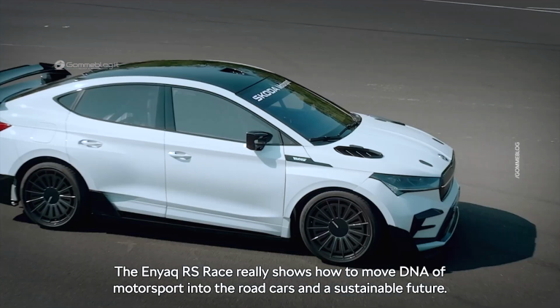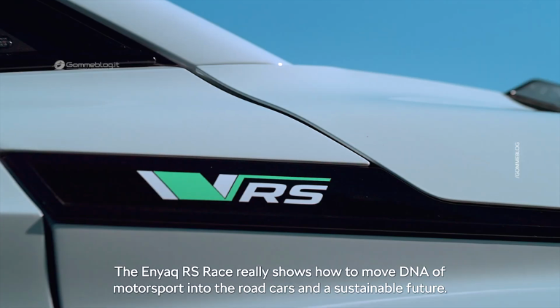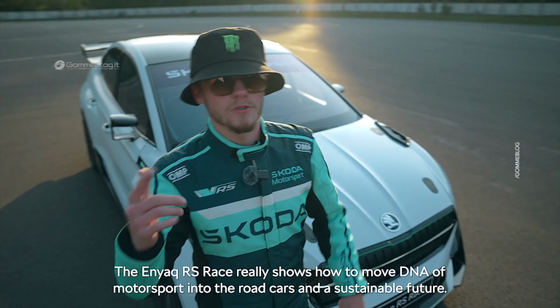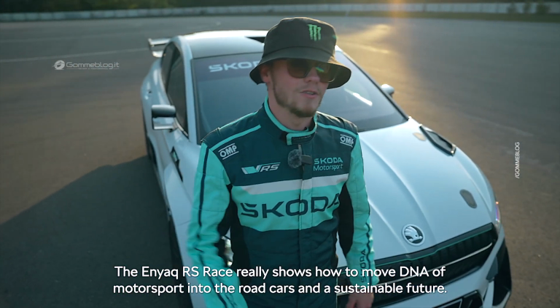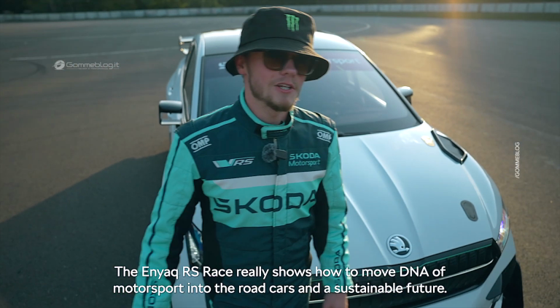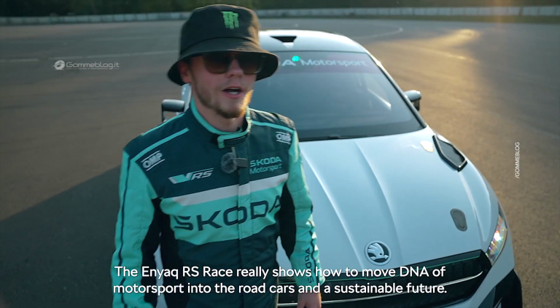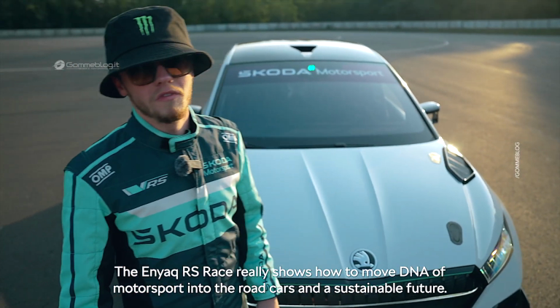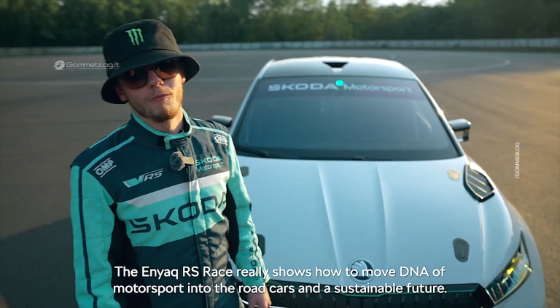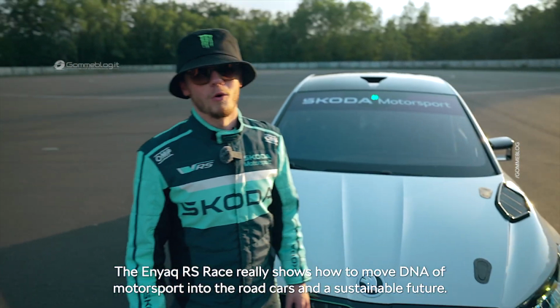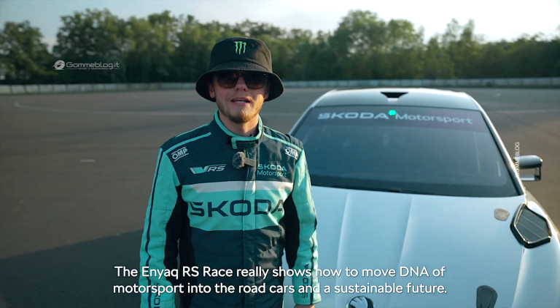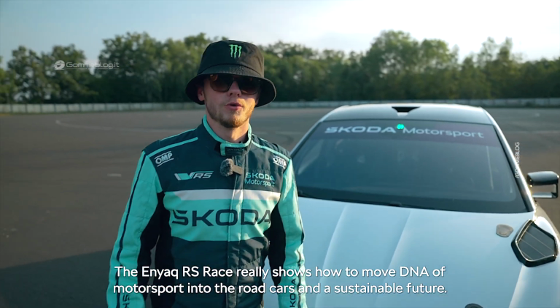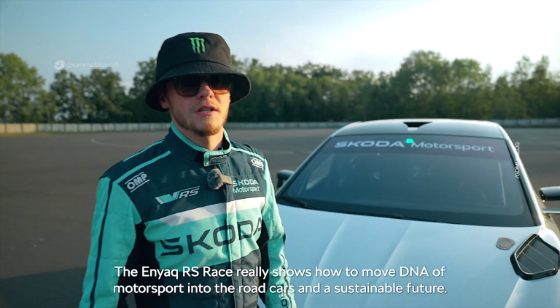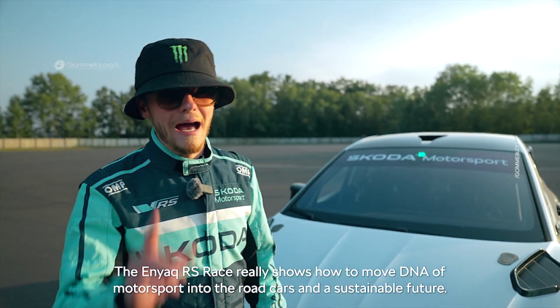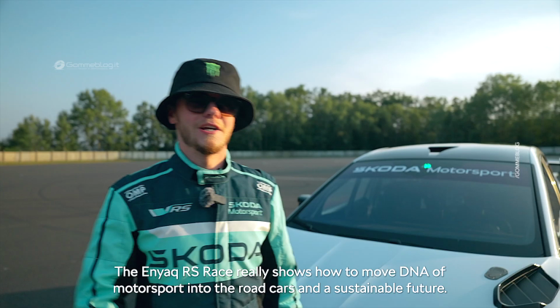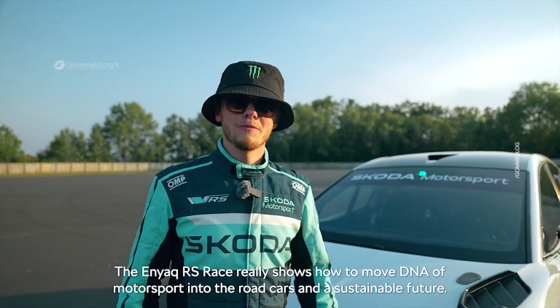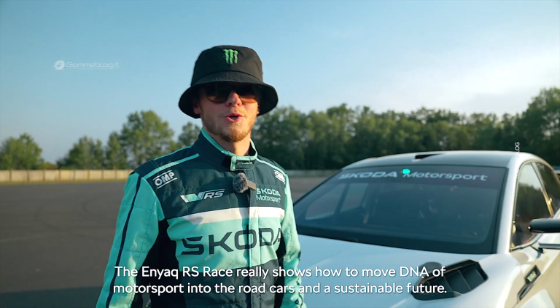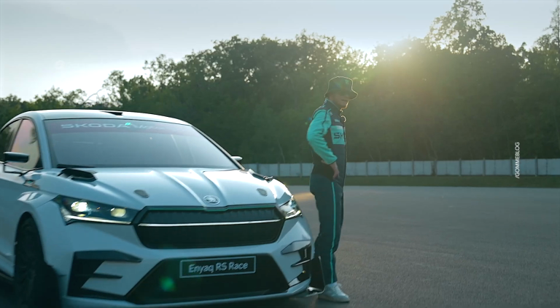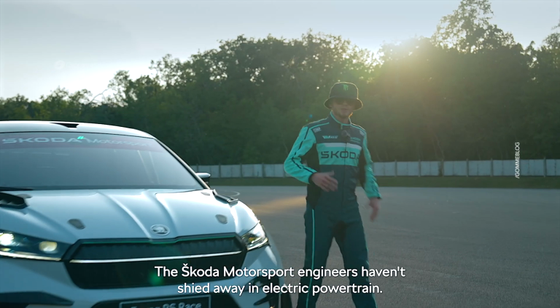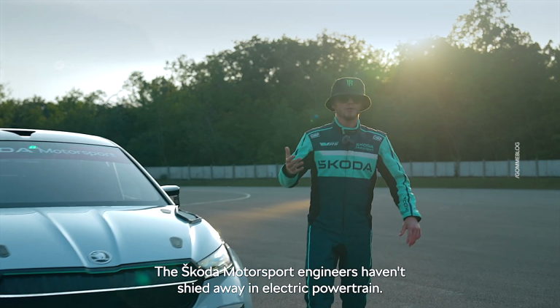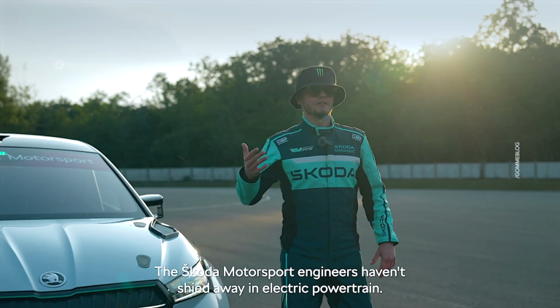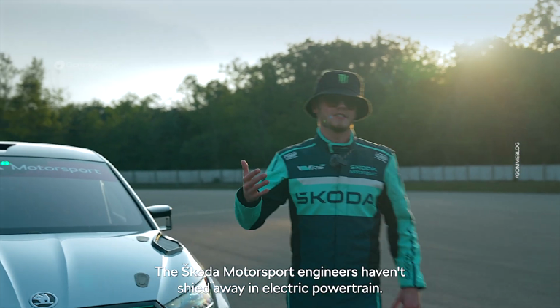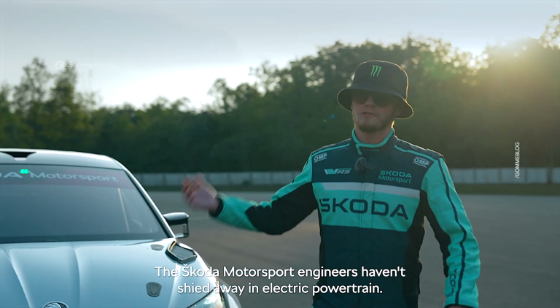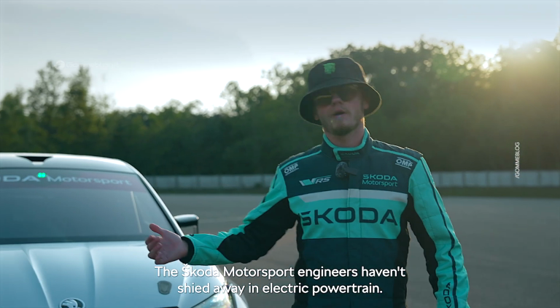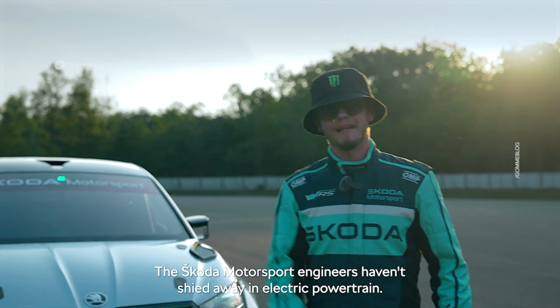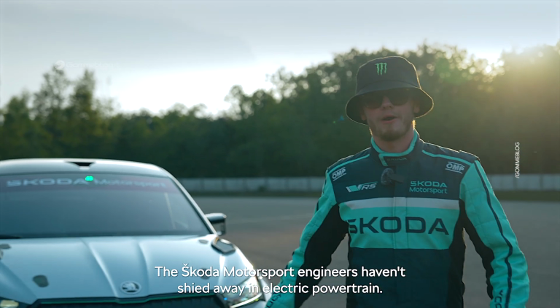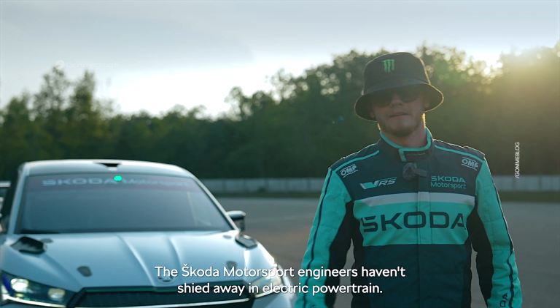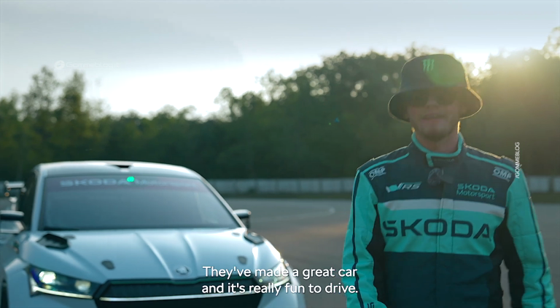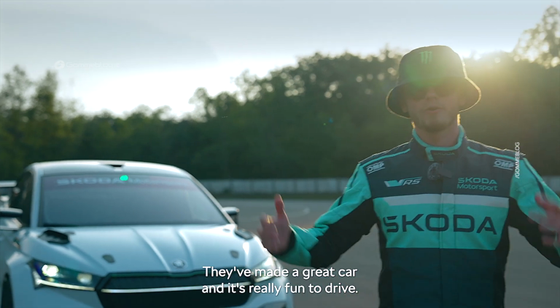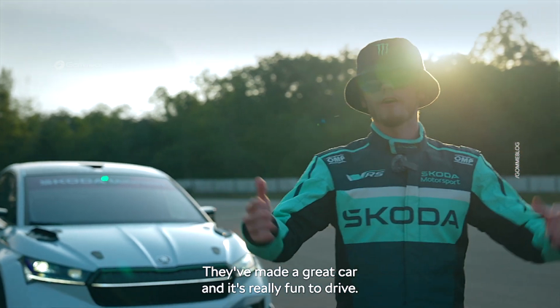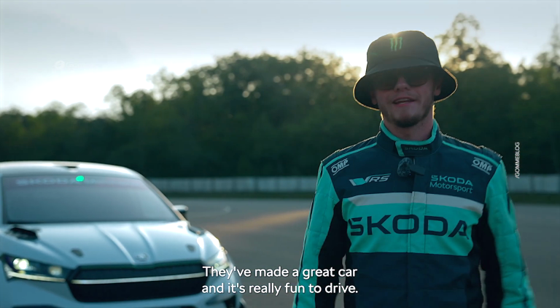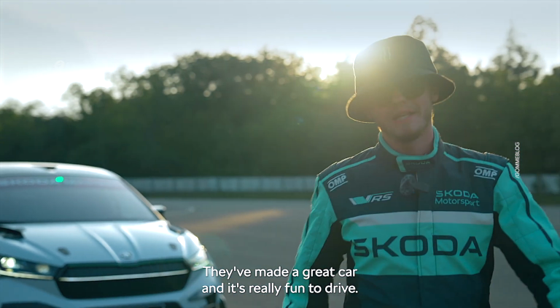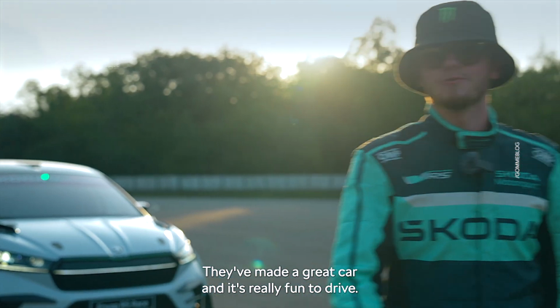The Enyaq RS race really shows how to move the DNA of motorsport into road cars and a sustainable future. The Skoda motorsport engineers haven't shied away from the electric powertrain — they've made a great car and it's really fun to drive.